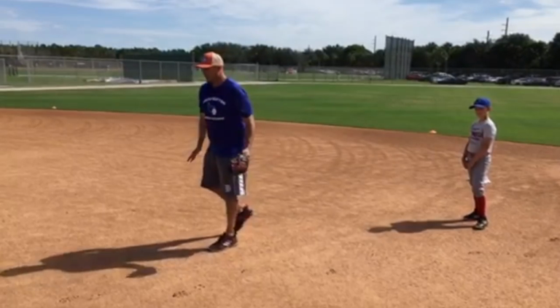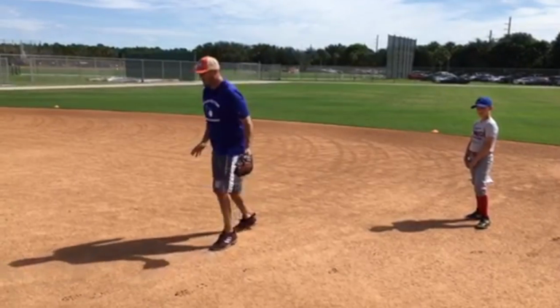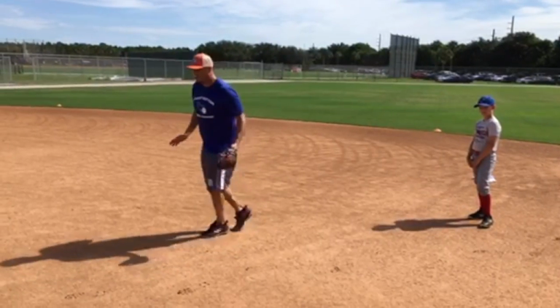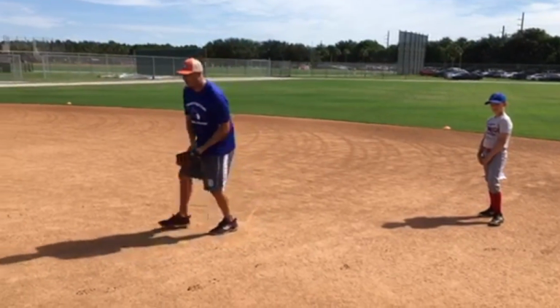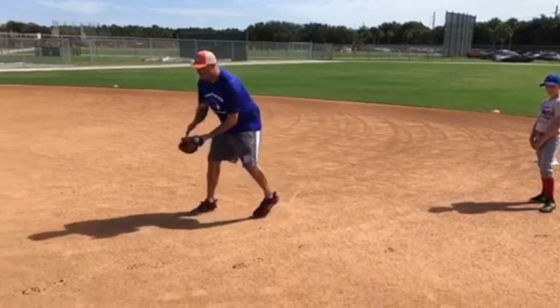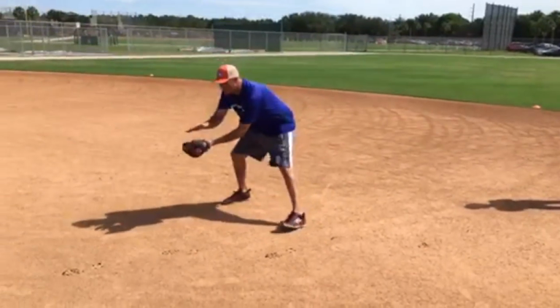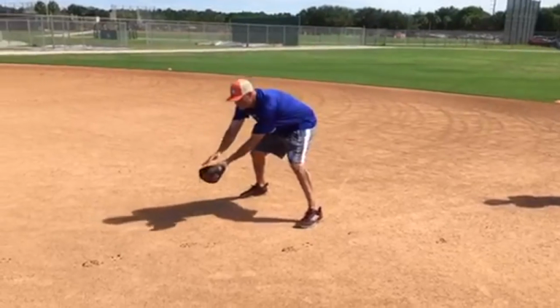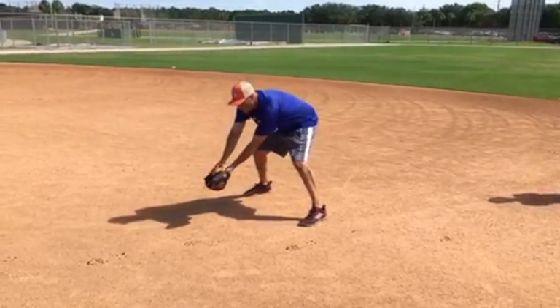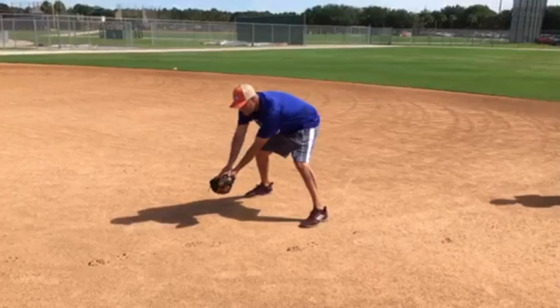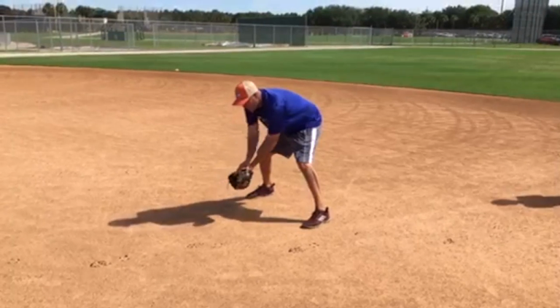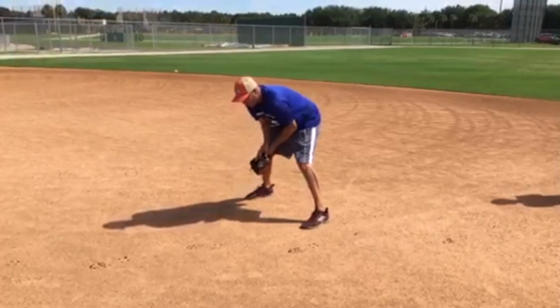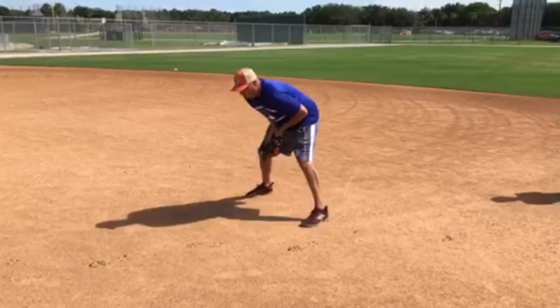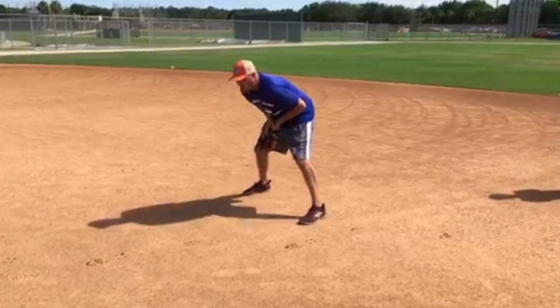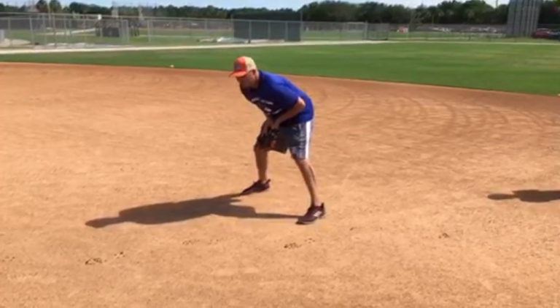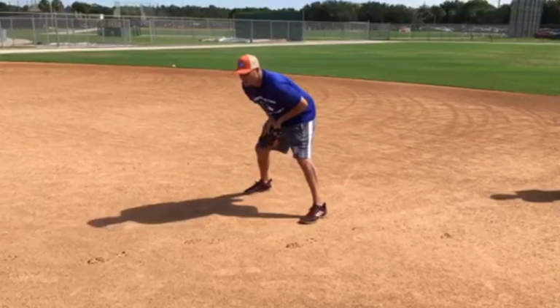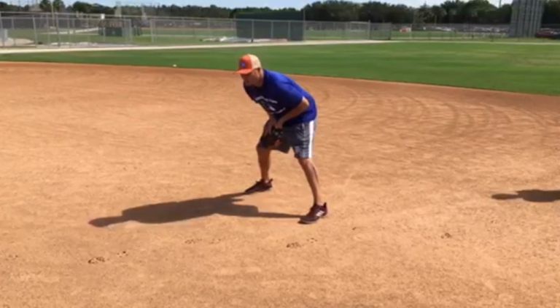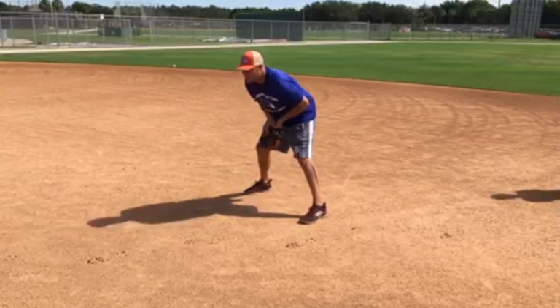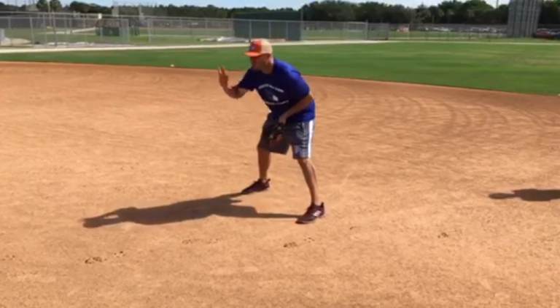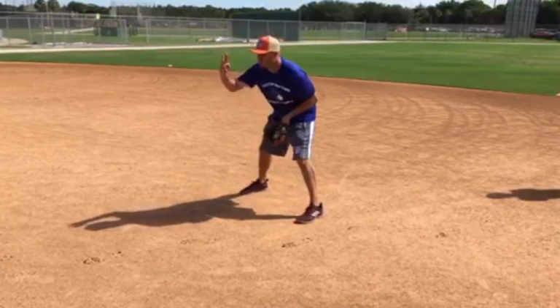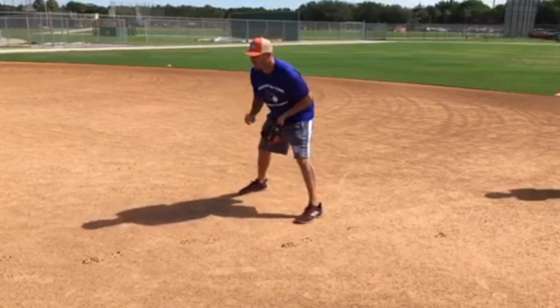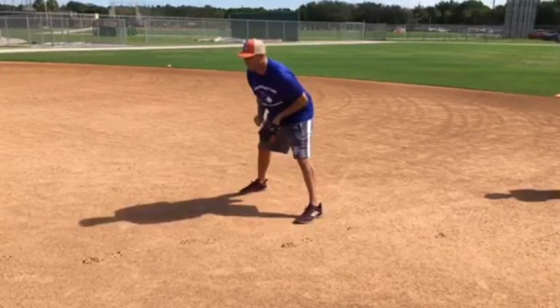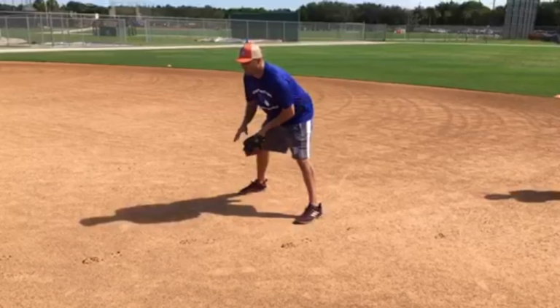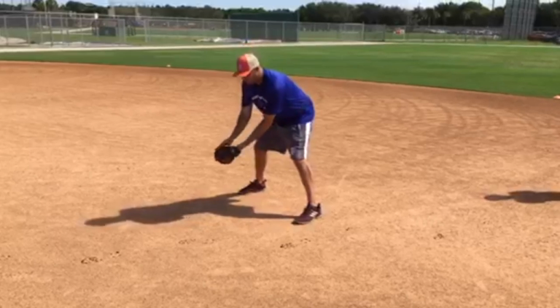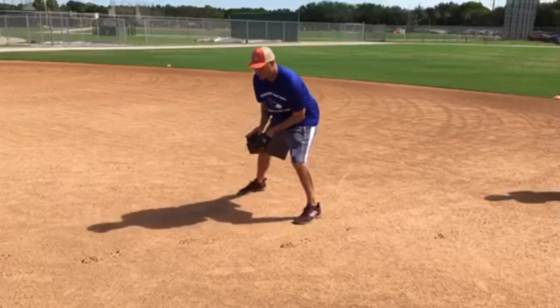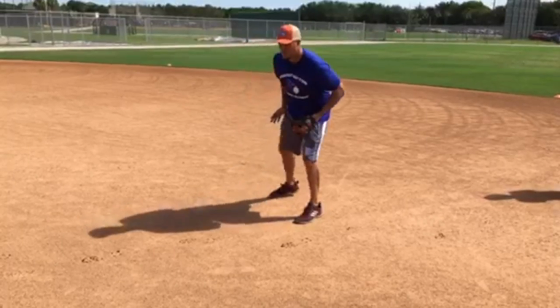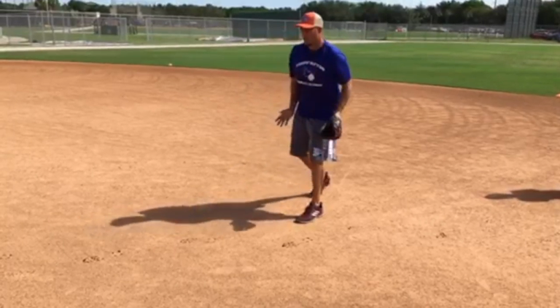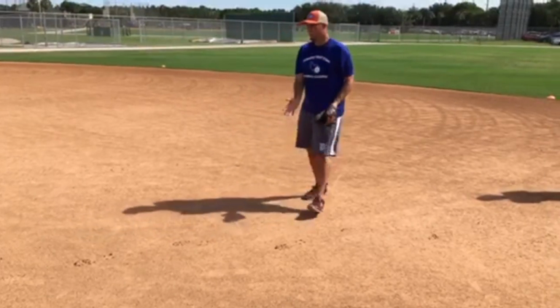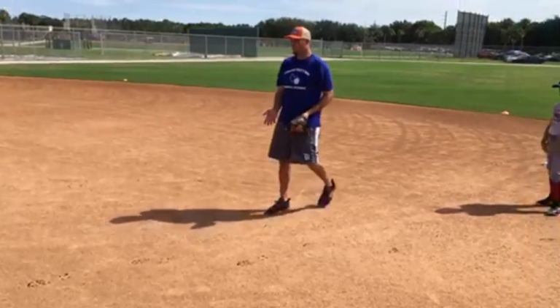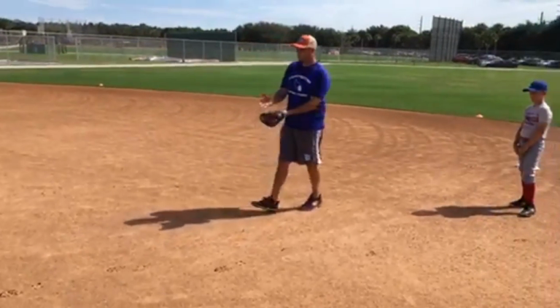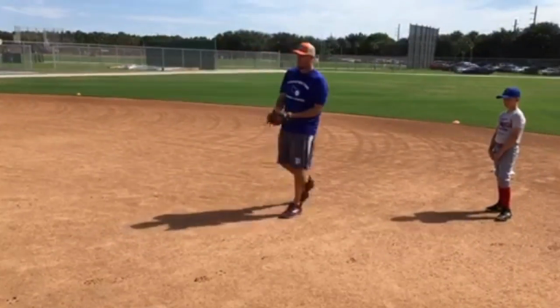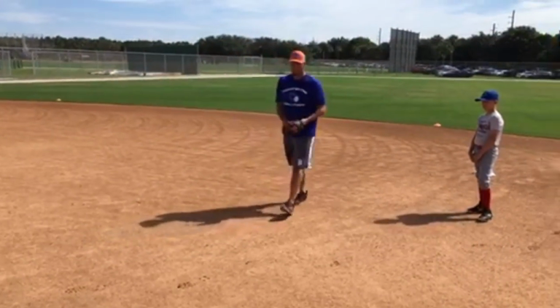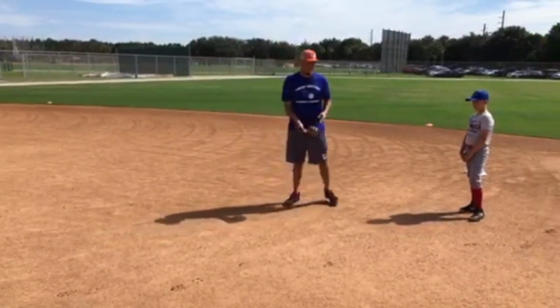All right, so I have my wide base, two hands, I funnel the ball up to the middle of my body. That's our third act. This allows me to get my feet under me and gives me a nice, soft hand.